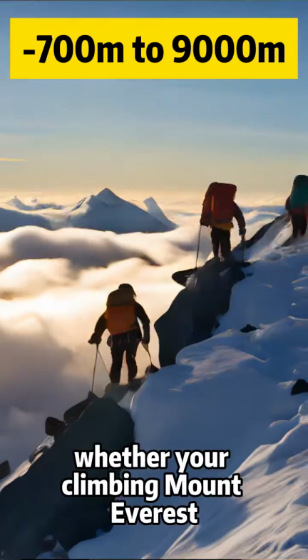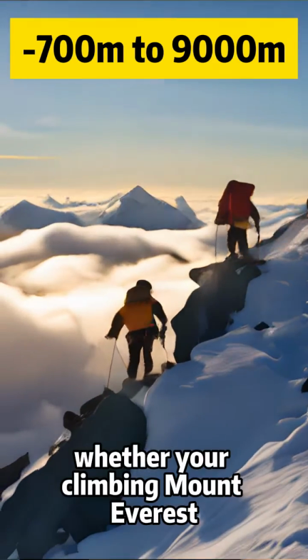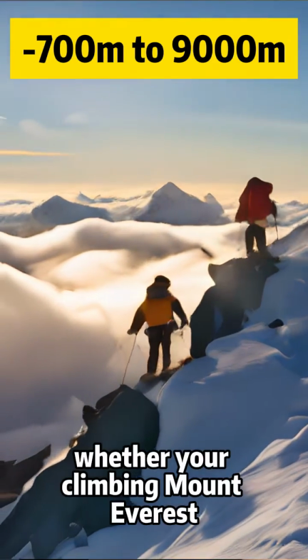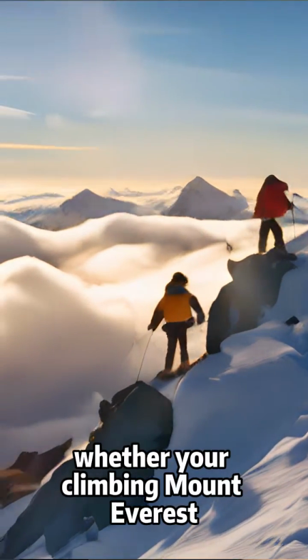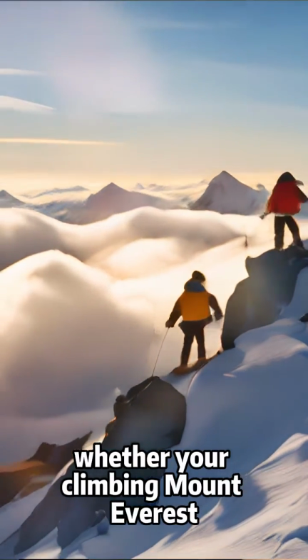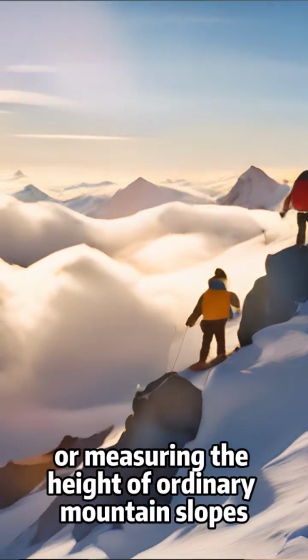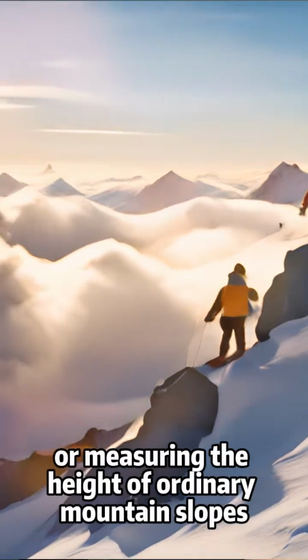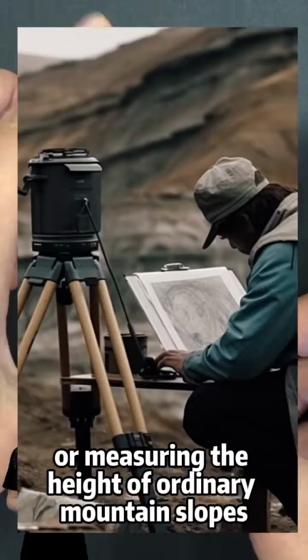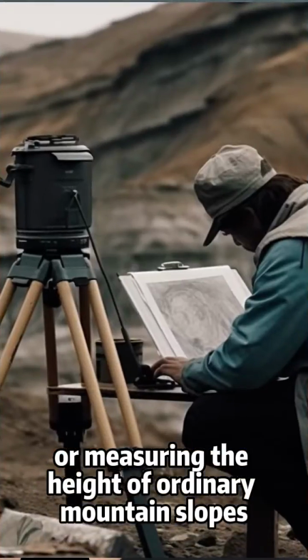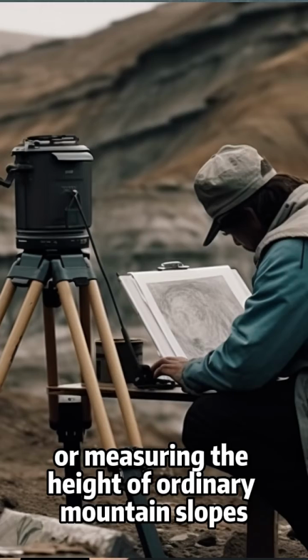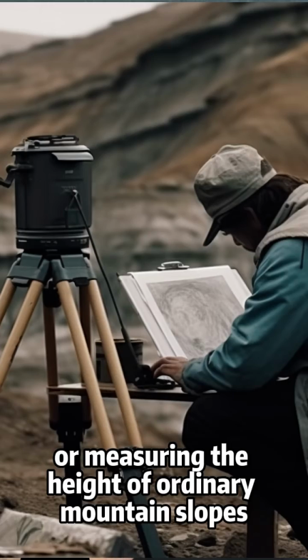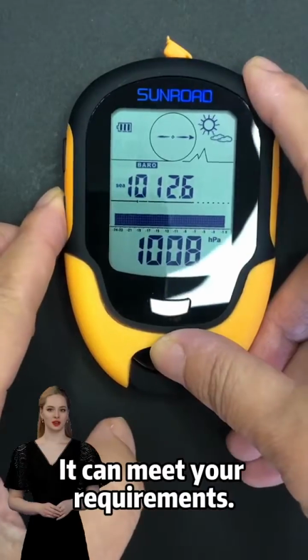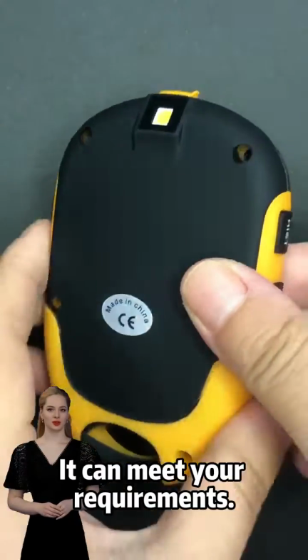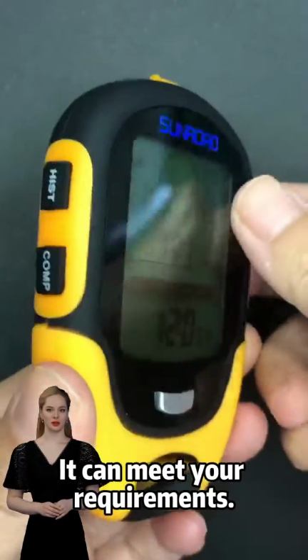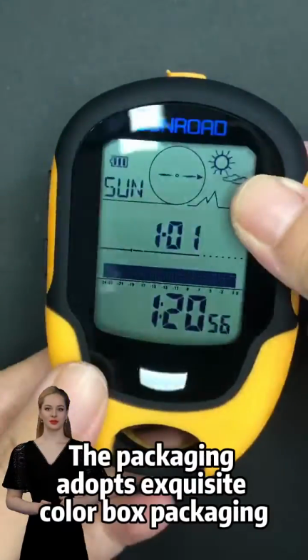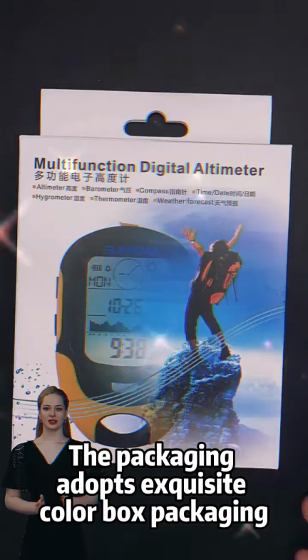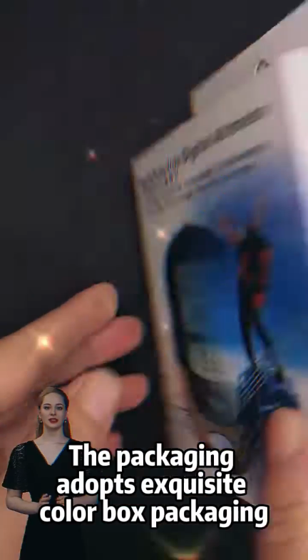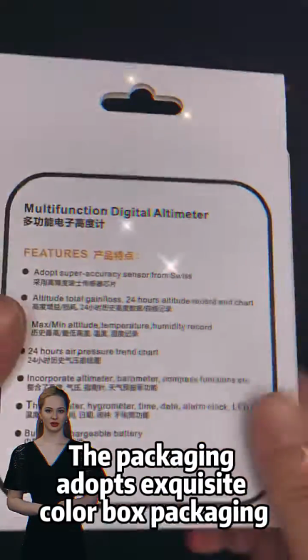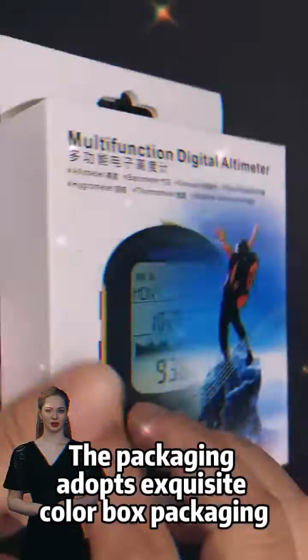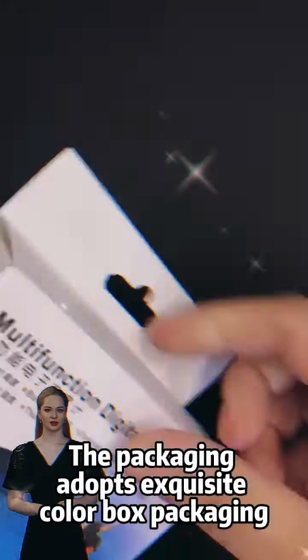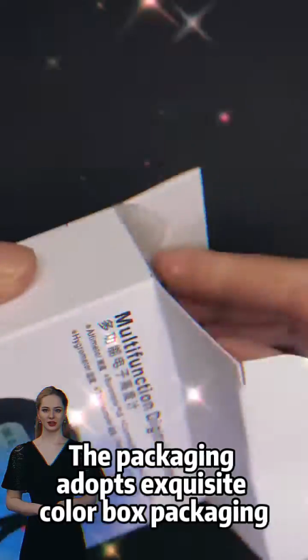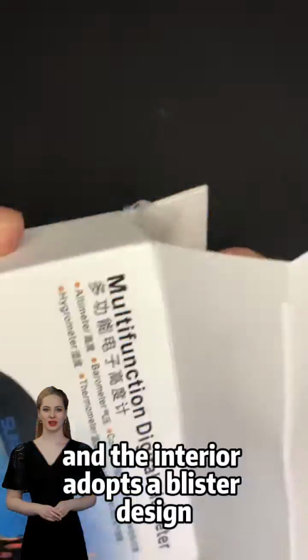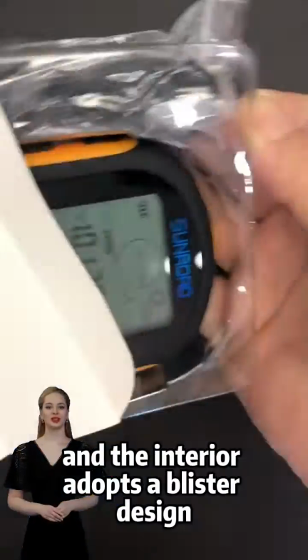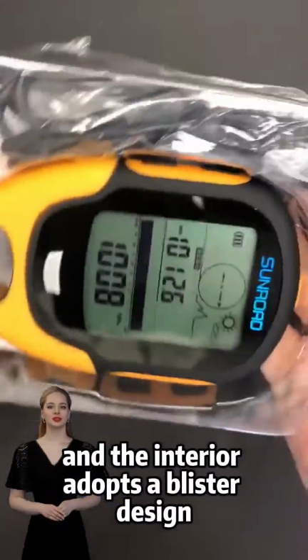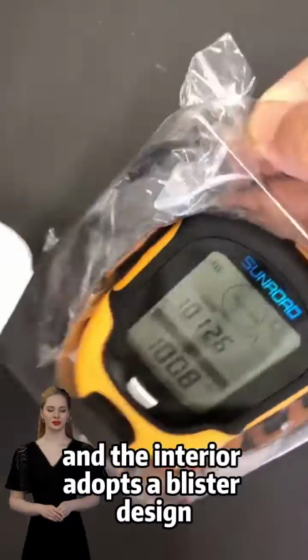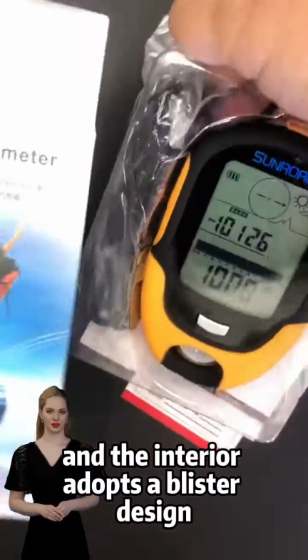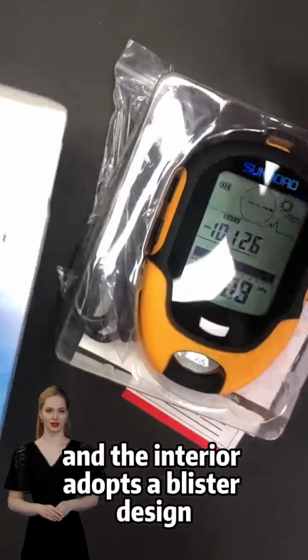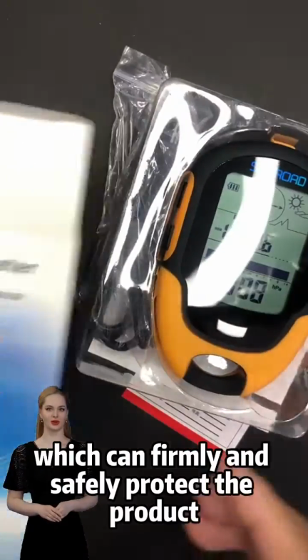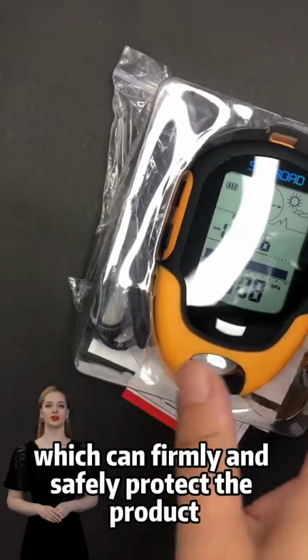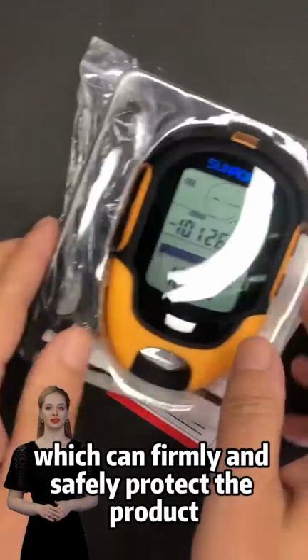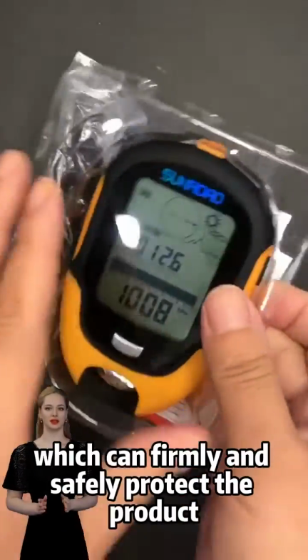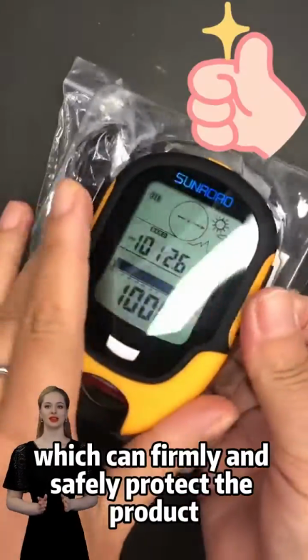Whether you are climbing Mount Everest or measuring the height of ordinary mountain slopes, it can meet your requirements. The packaging adopts an exquisite color box design, and the interior uses a blister design which firmly and safely protects the product.